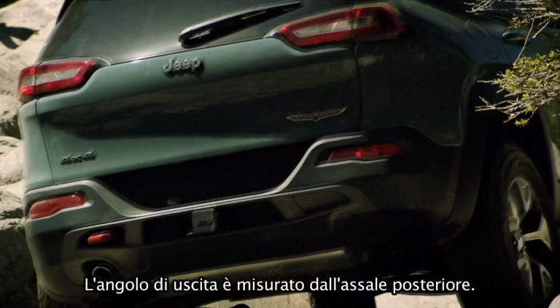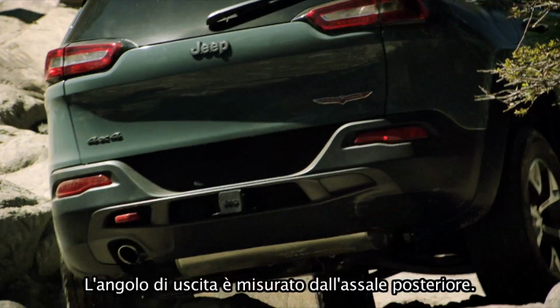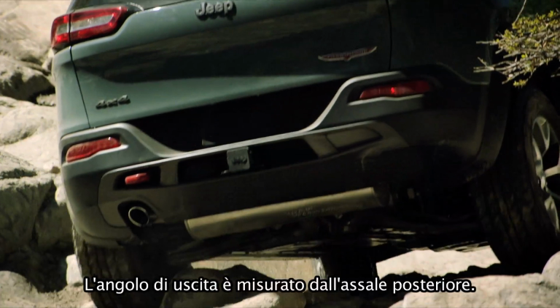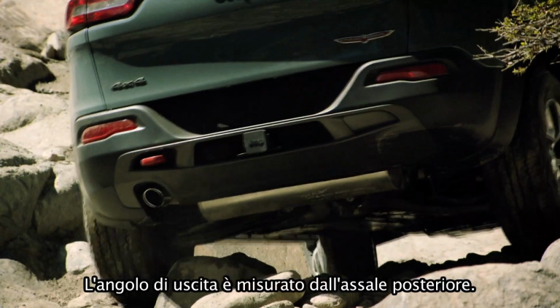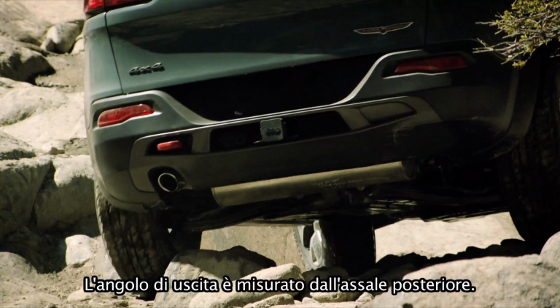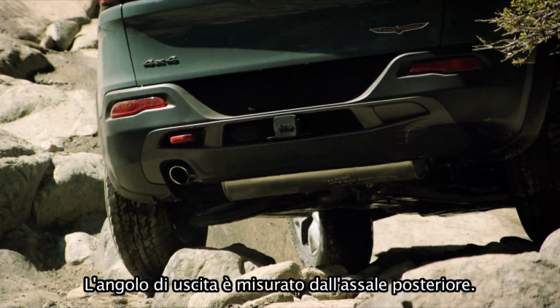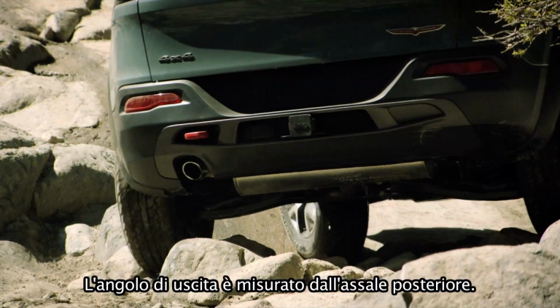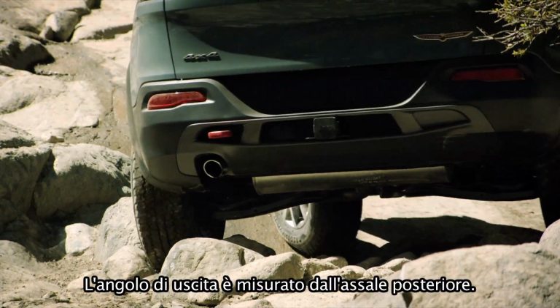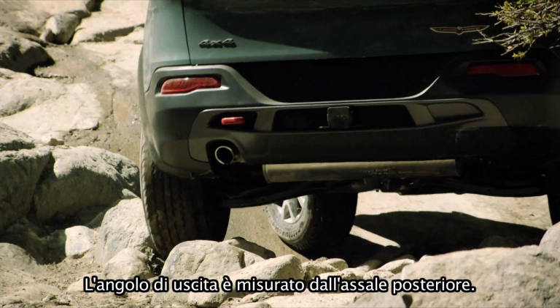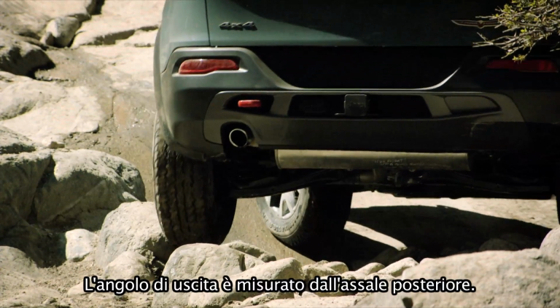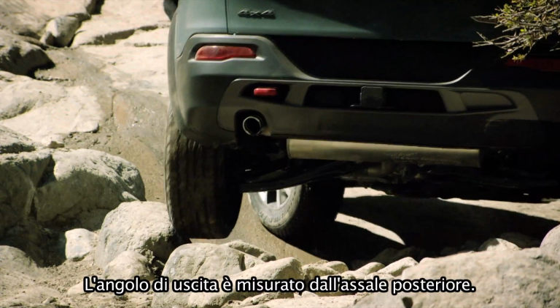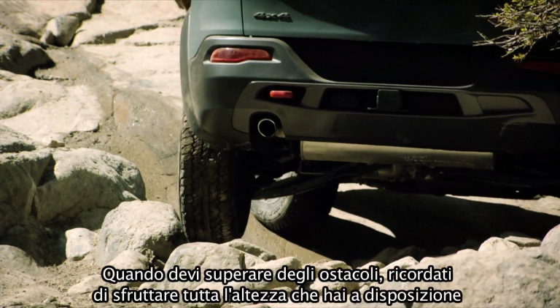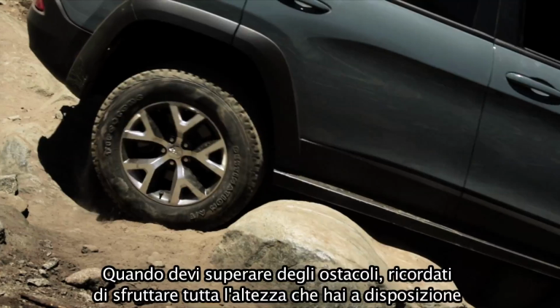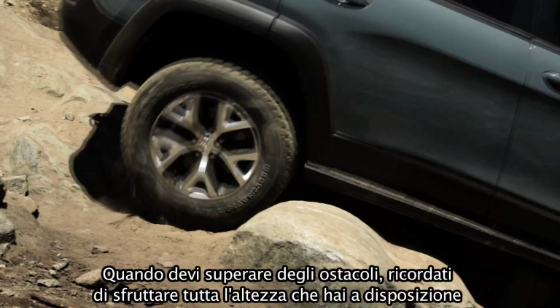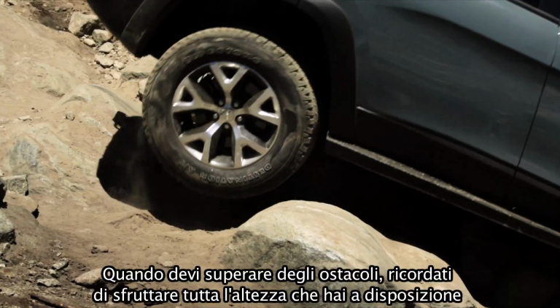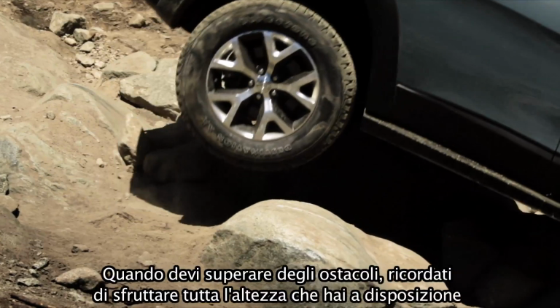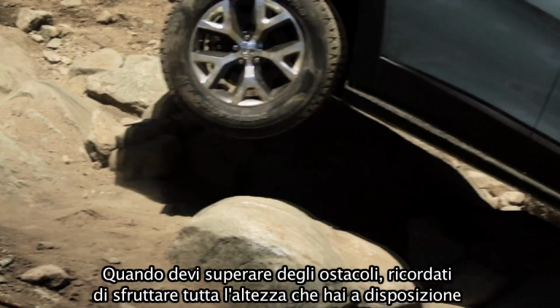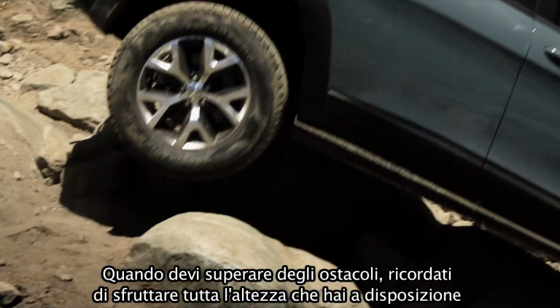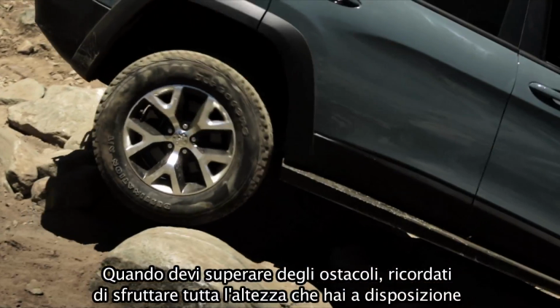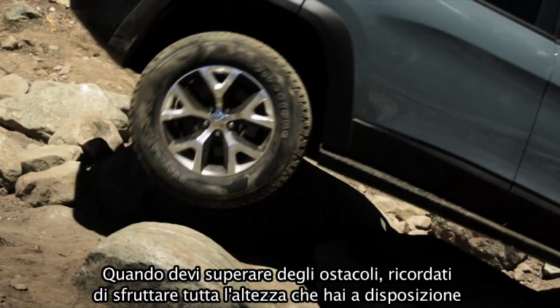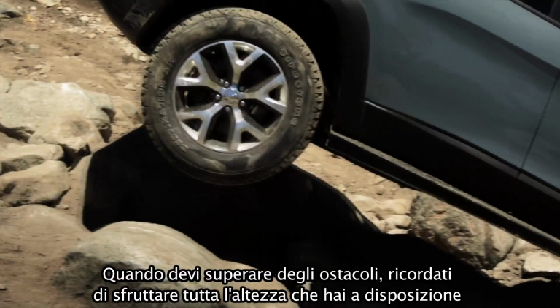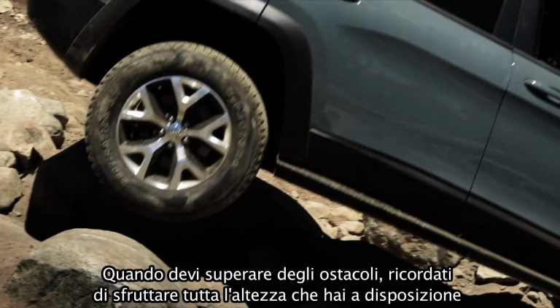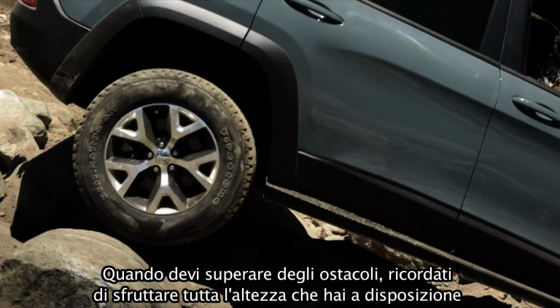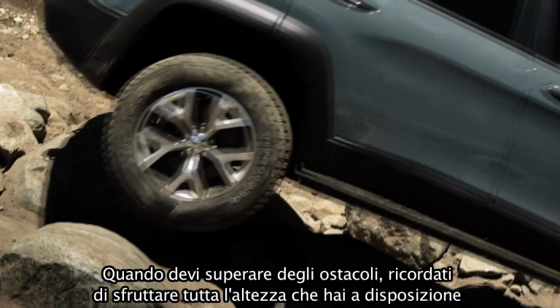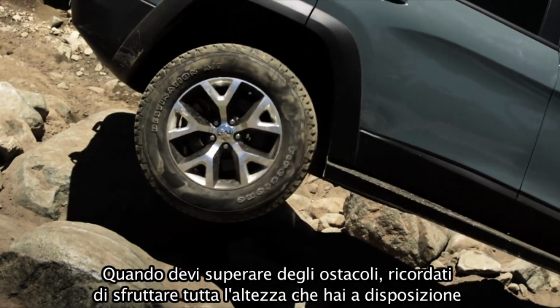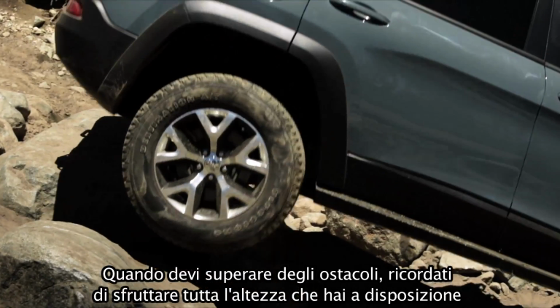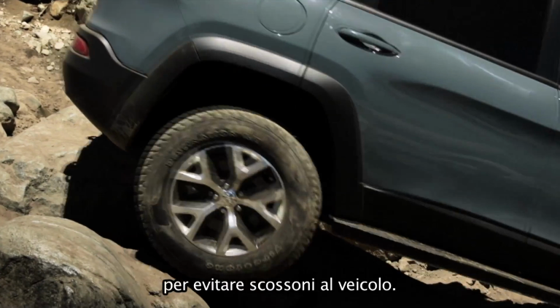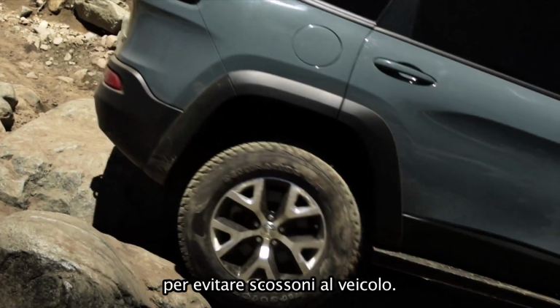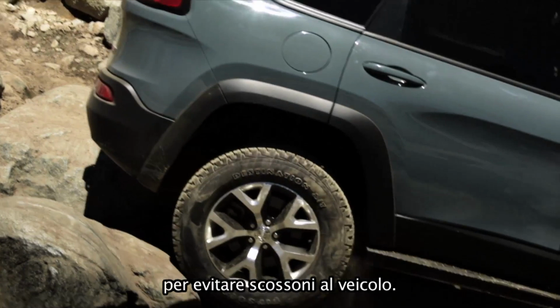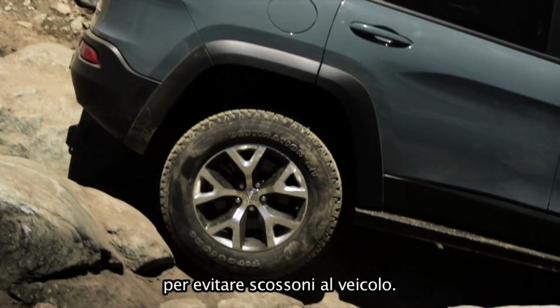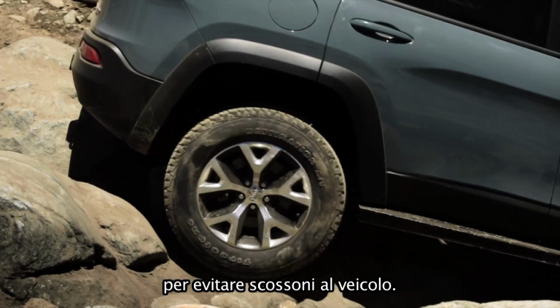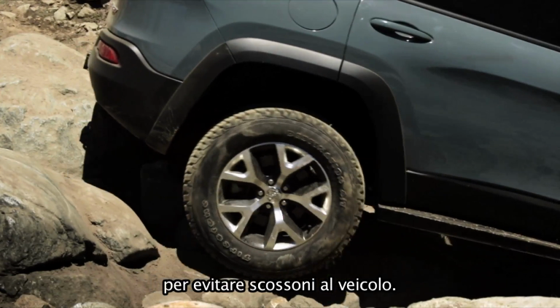Departure angle is measured from the rear axle back. Be aware of it when clearing any obstacle. Make use of all the clearance you have by not bouncing your Trailhawk.